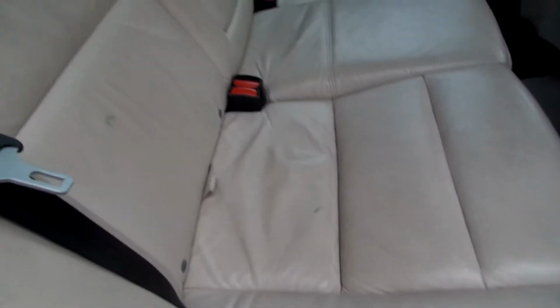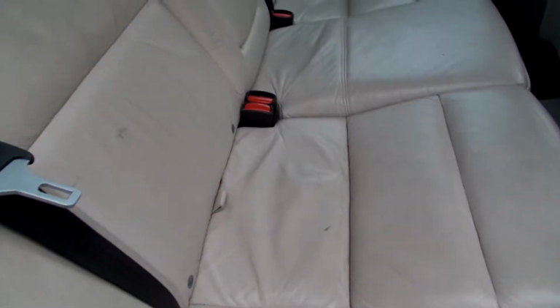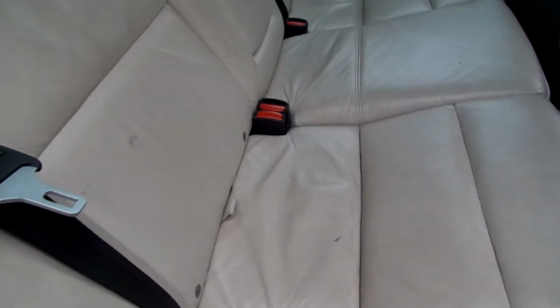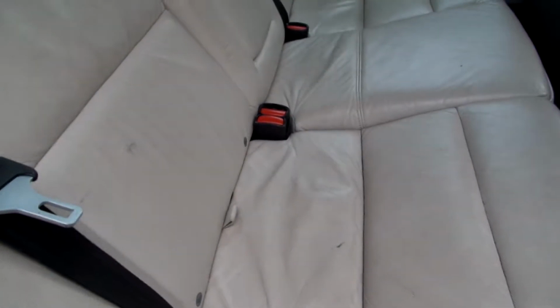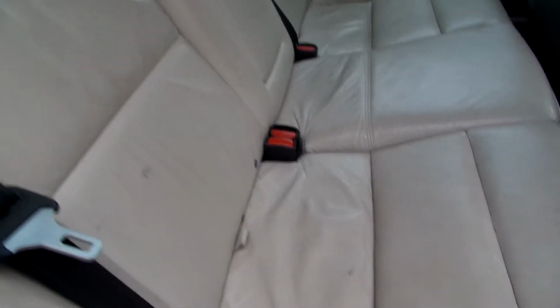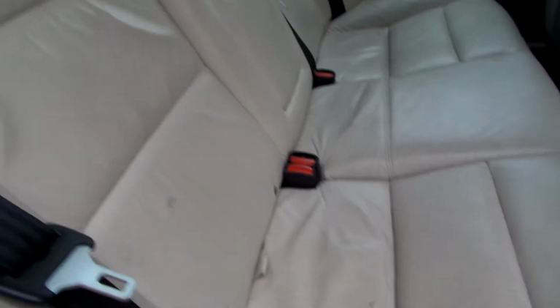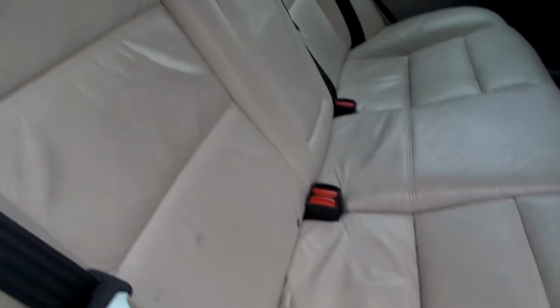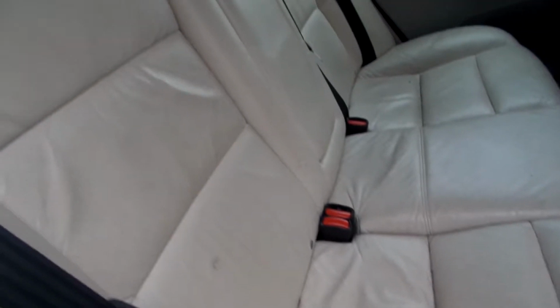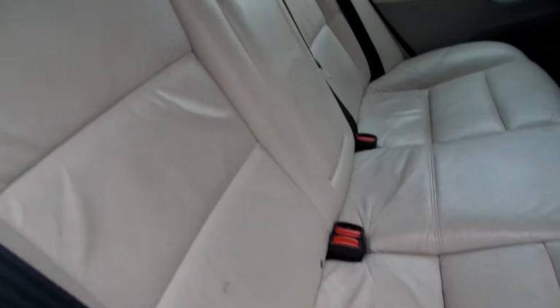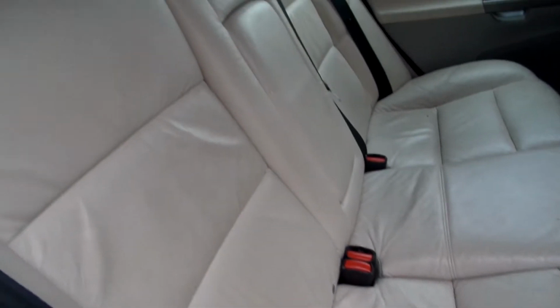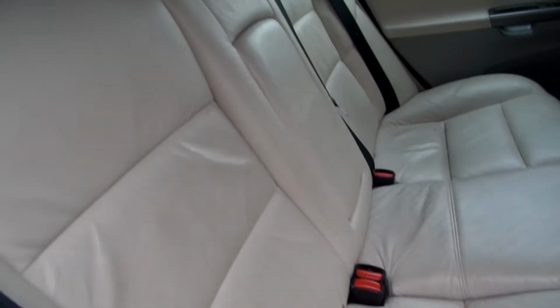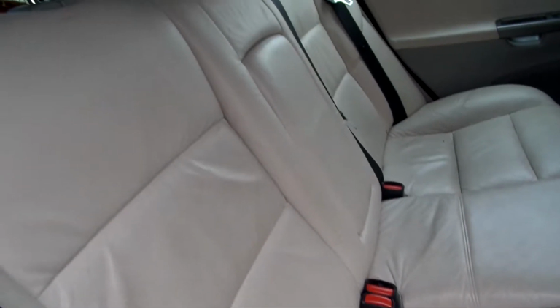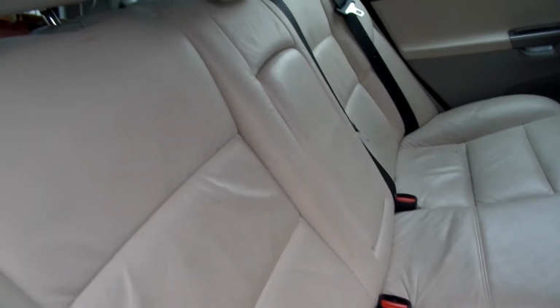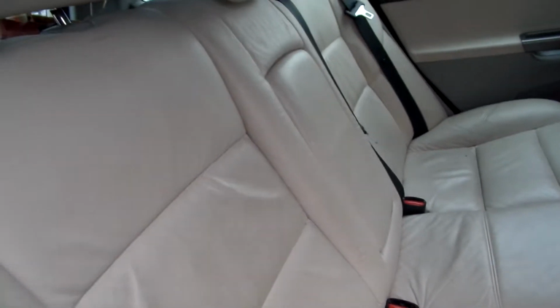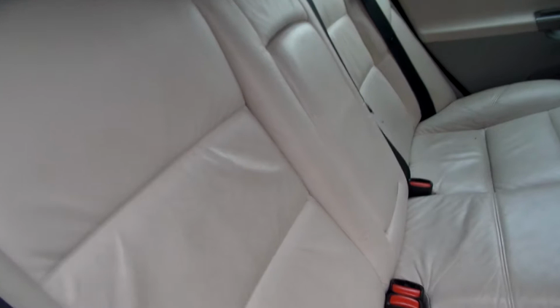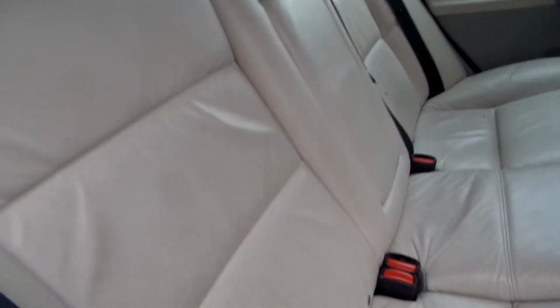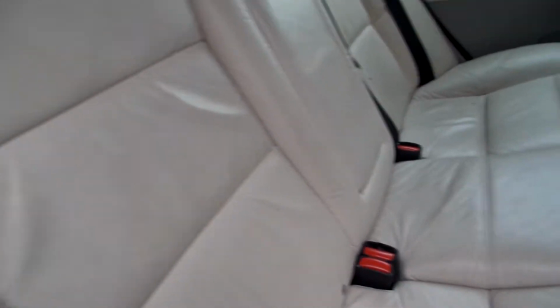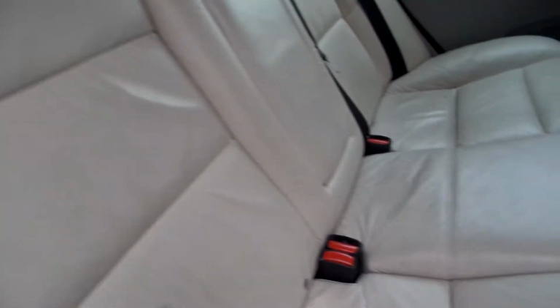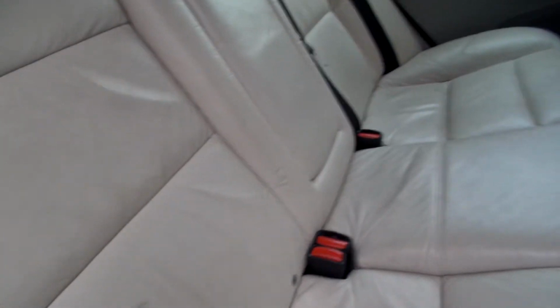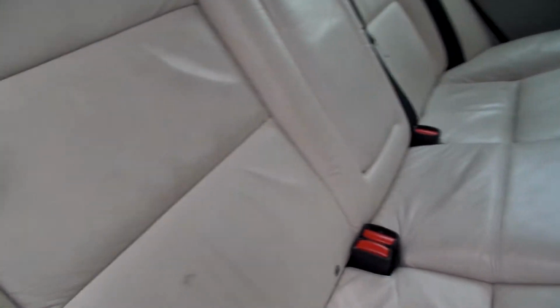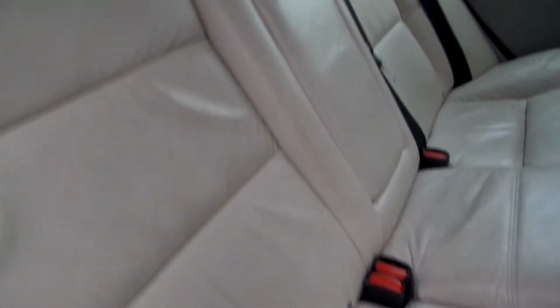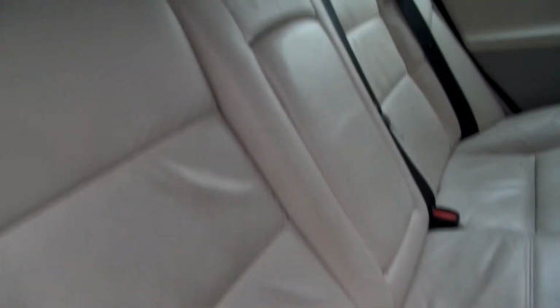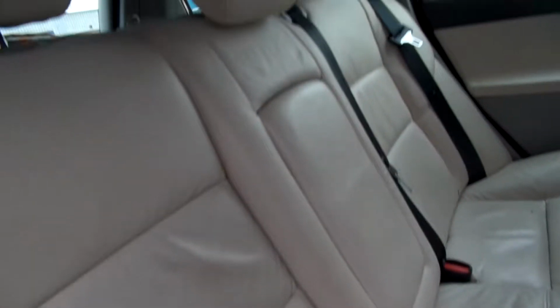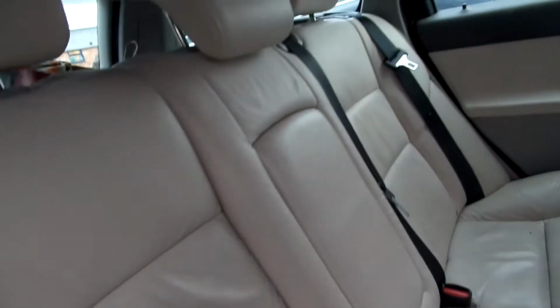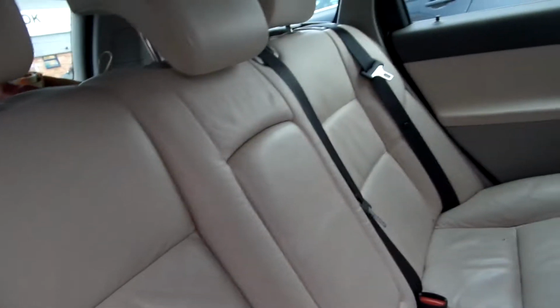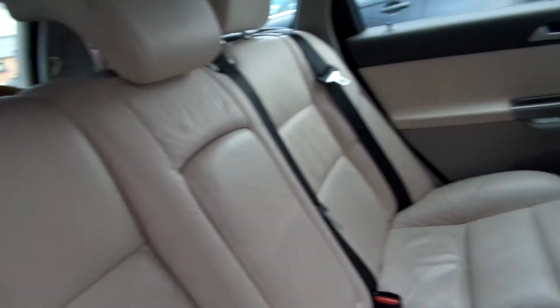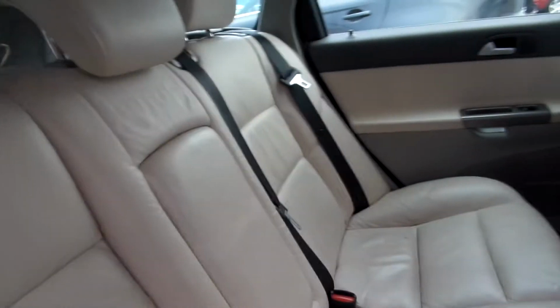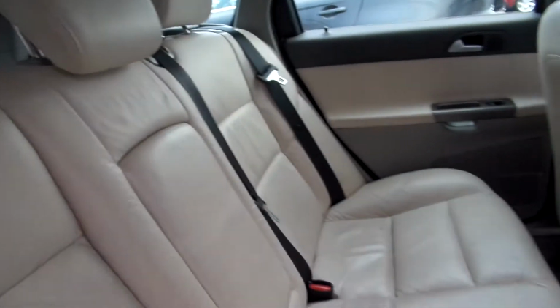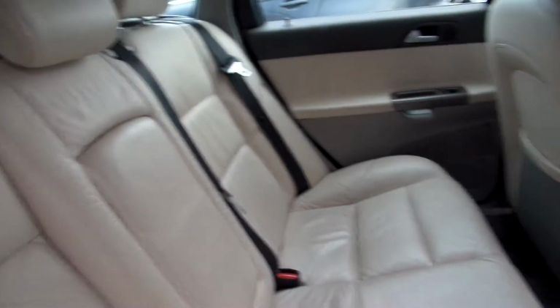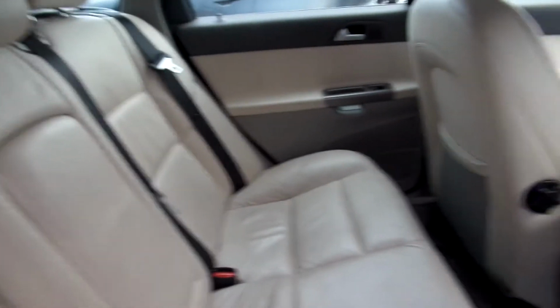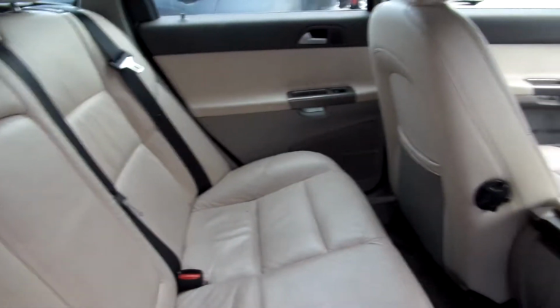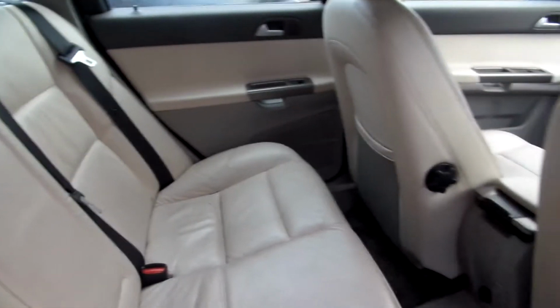In the rear — beige leather. No real damage but well worn in the back. Needs to go clean again.